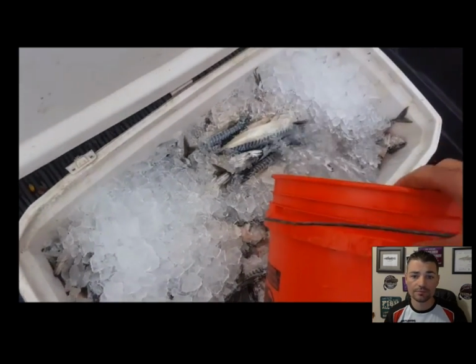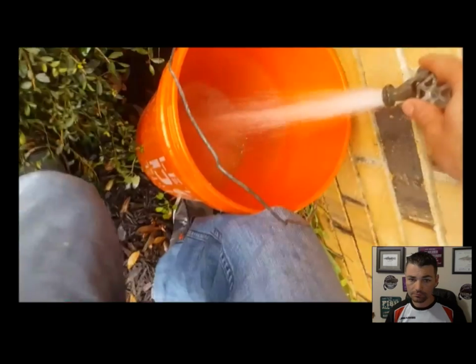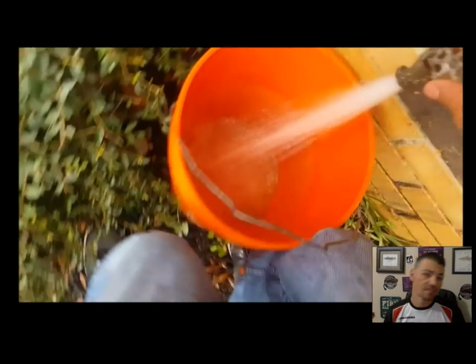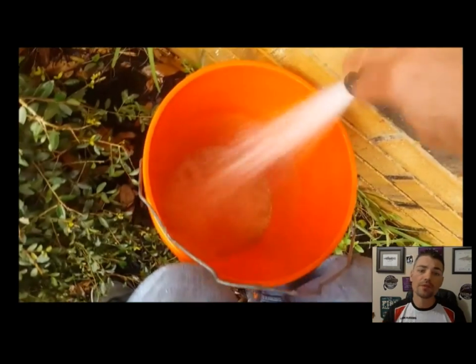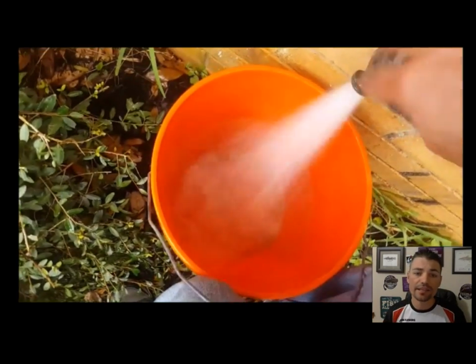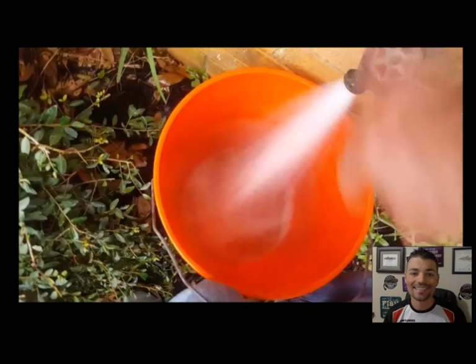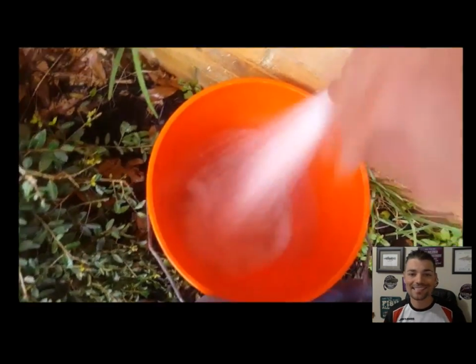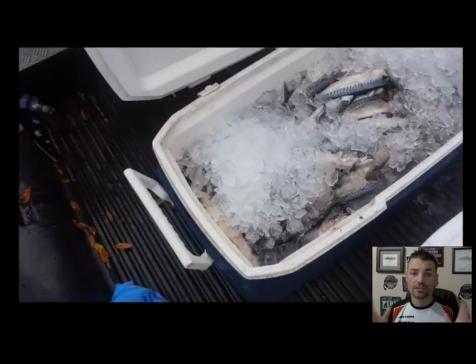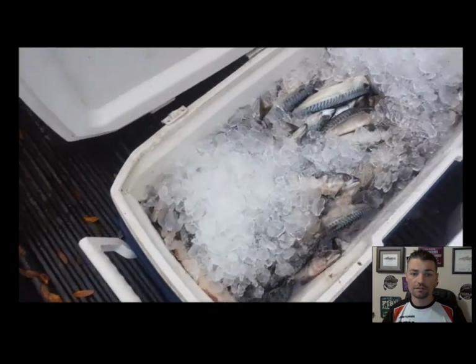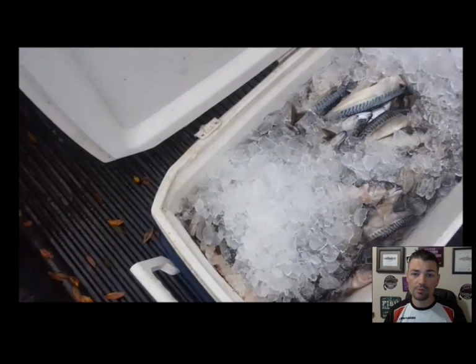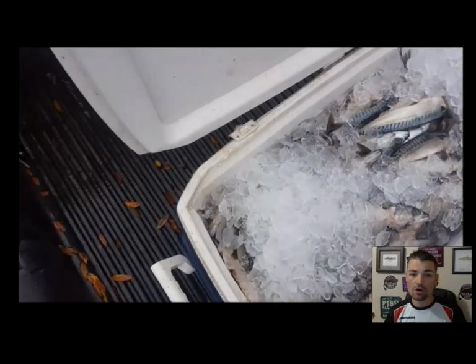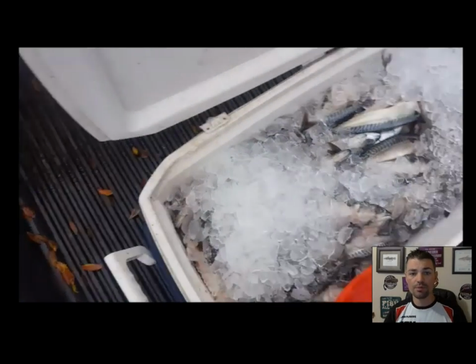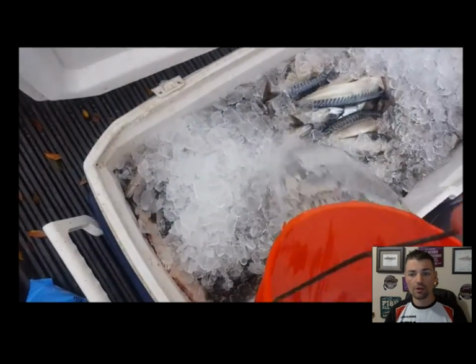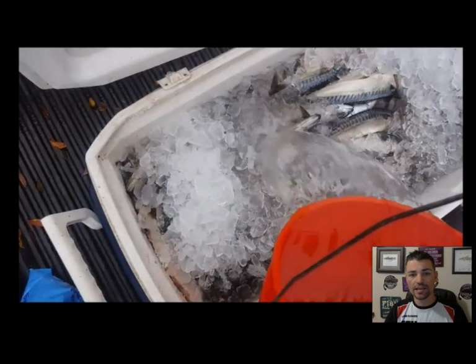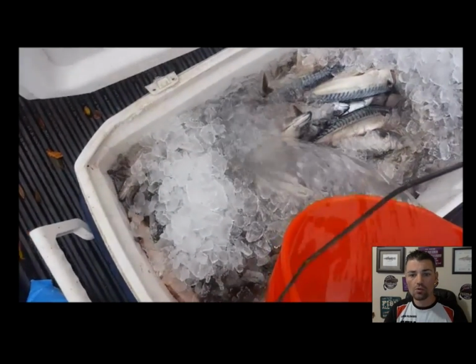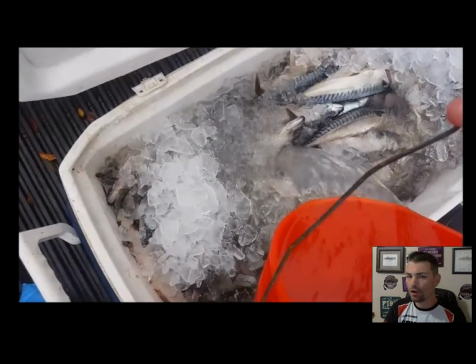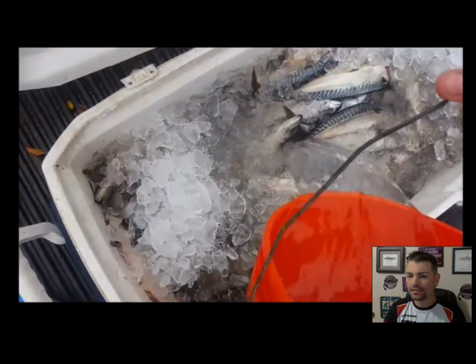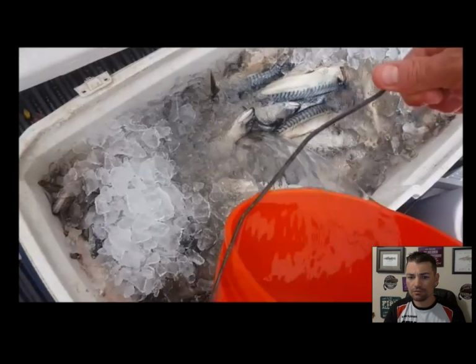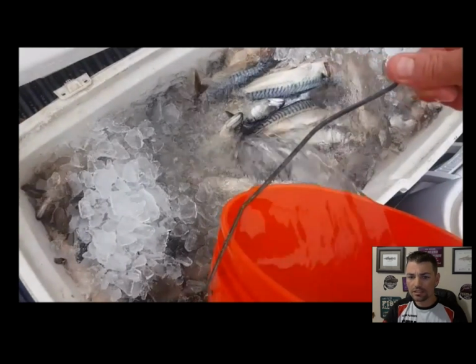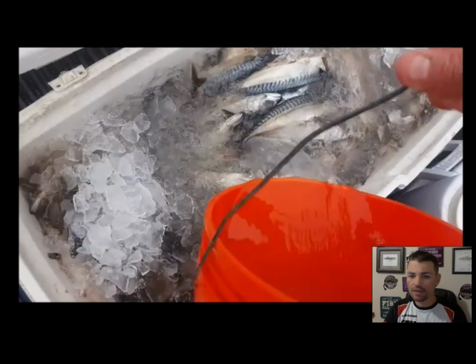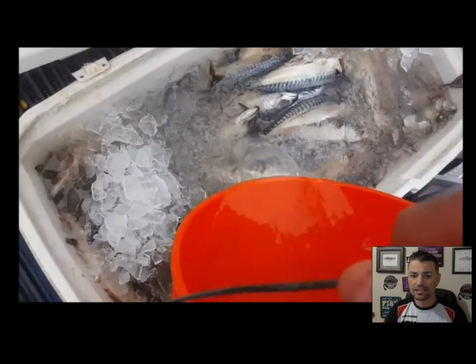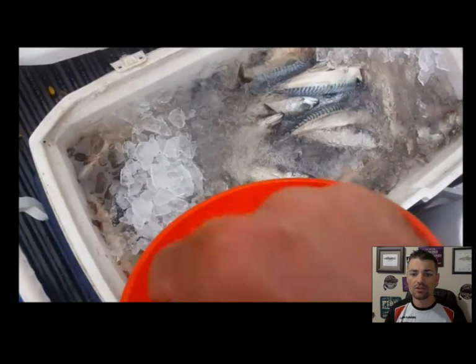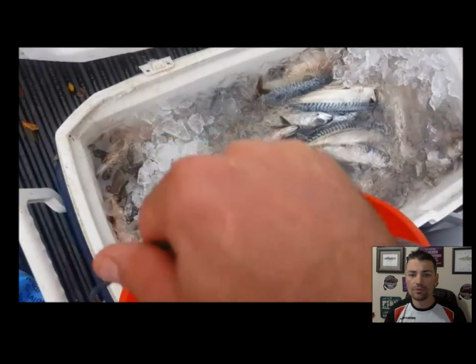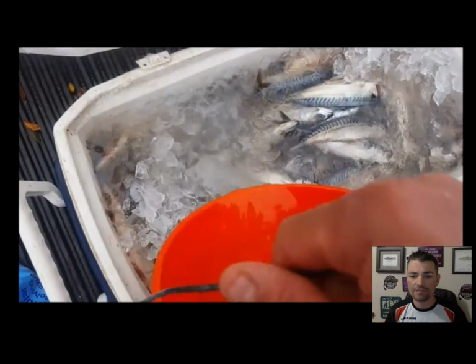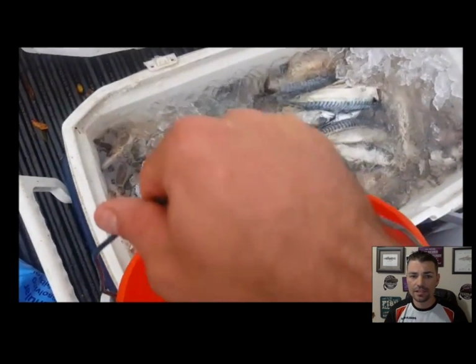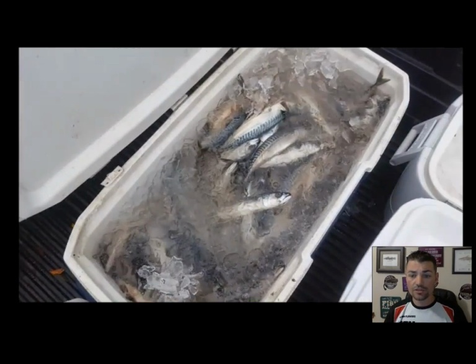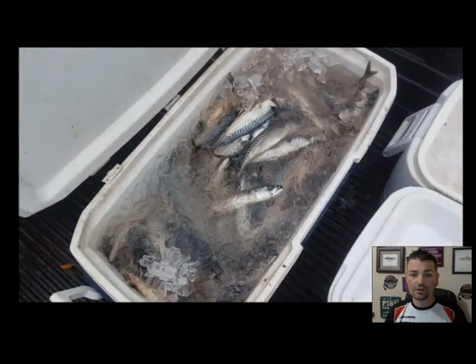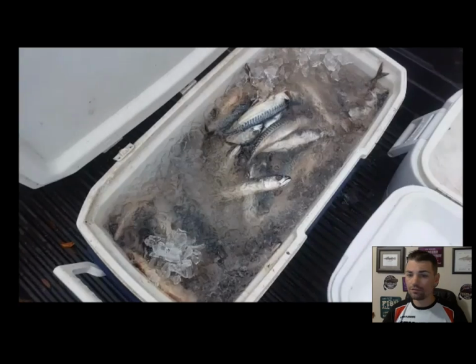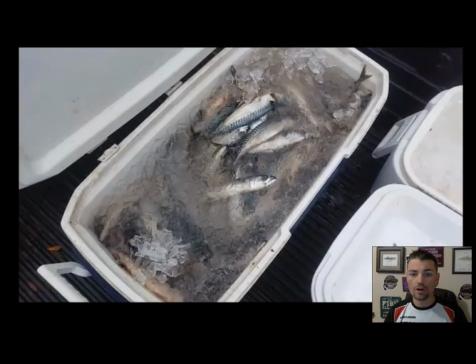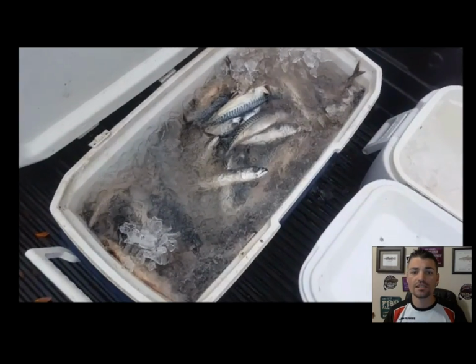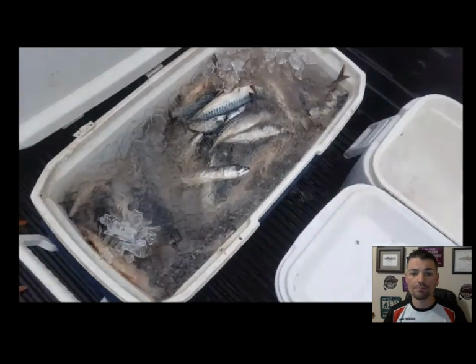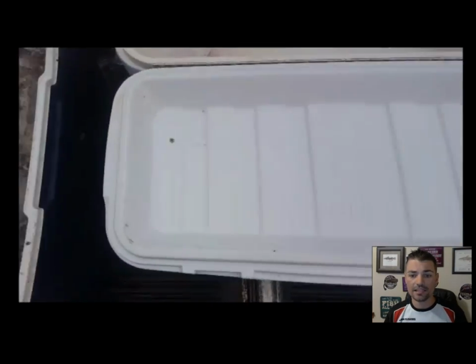This is our final bucket of water, and this bucket should take it right to perfectly level — it'll give us the exact amount of water we're going to need. As you can see, our cooler is now full of water, ice, salt, and bait.